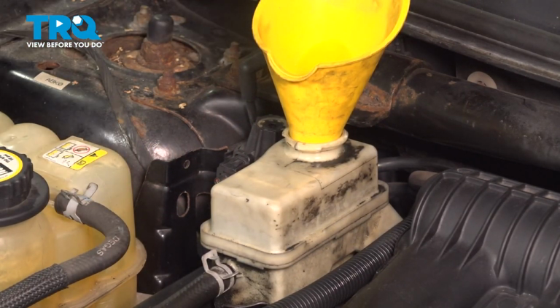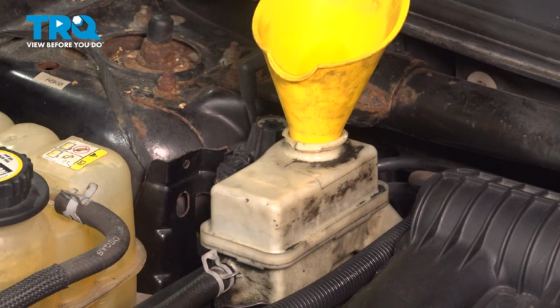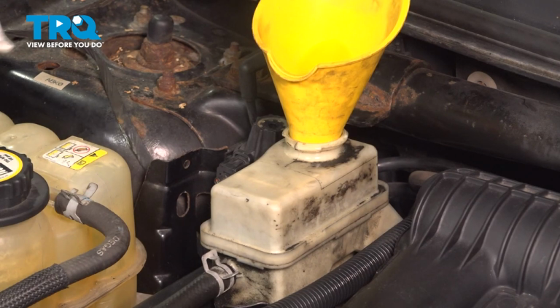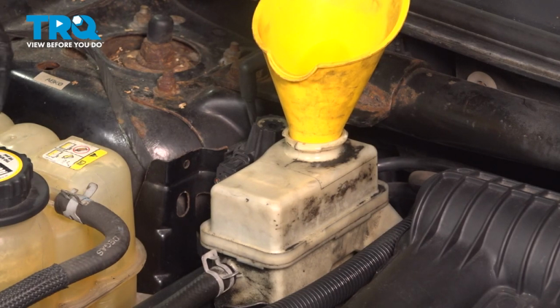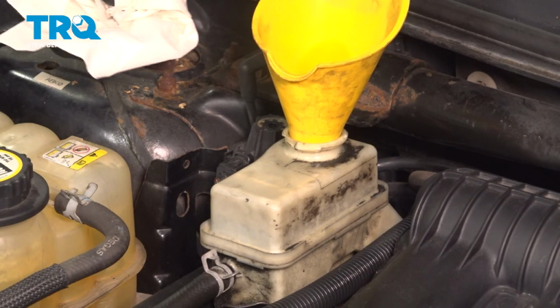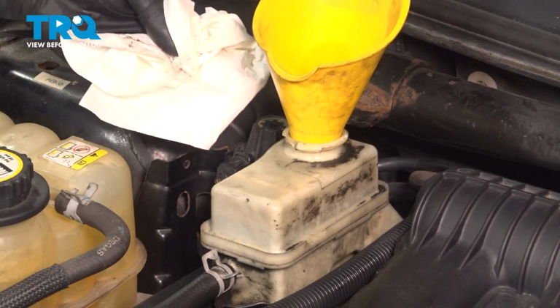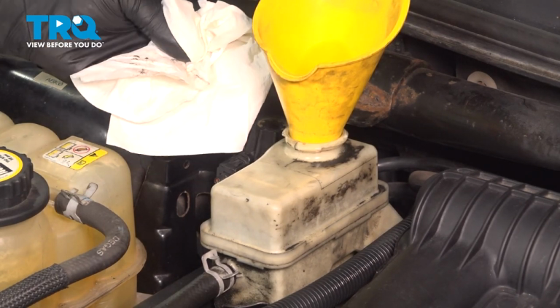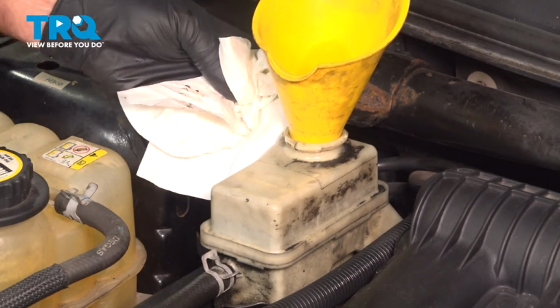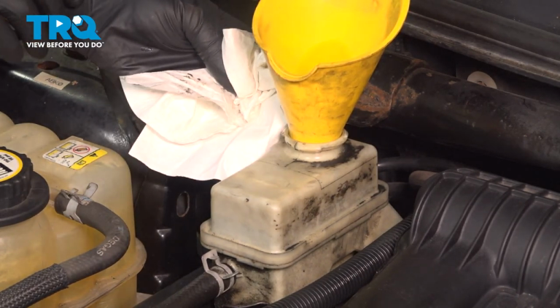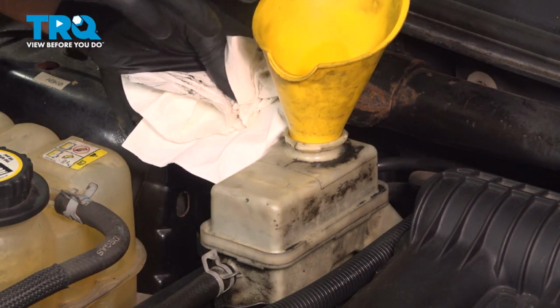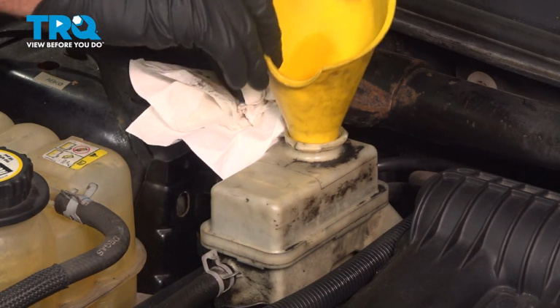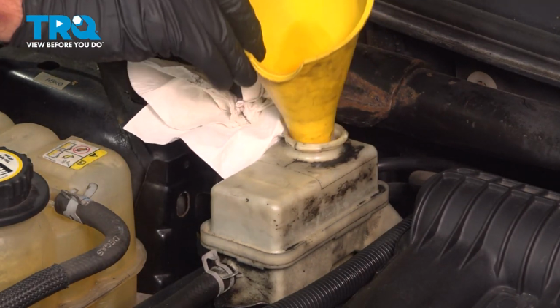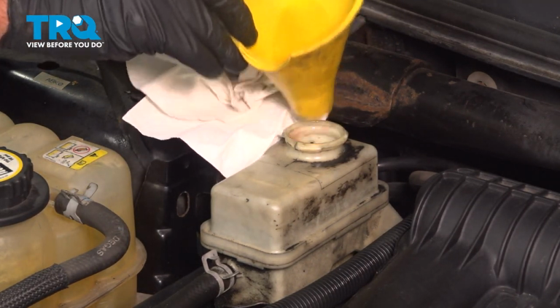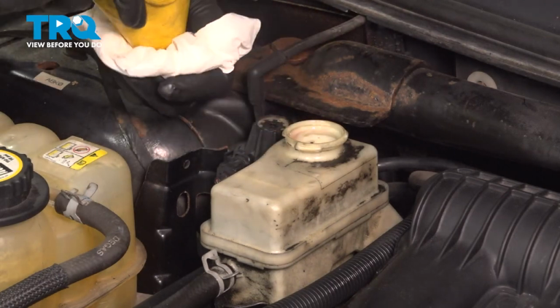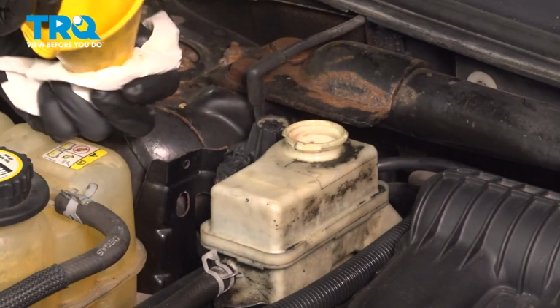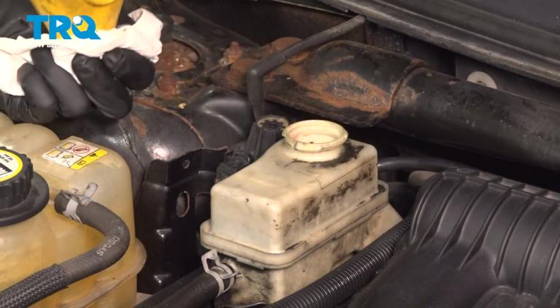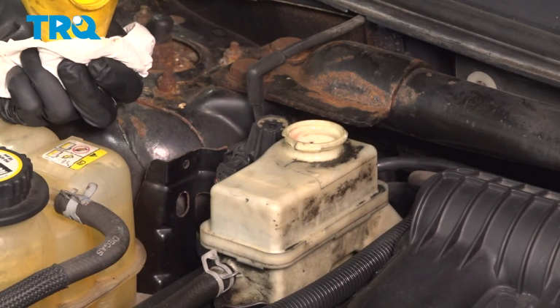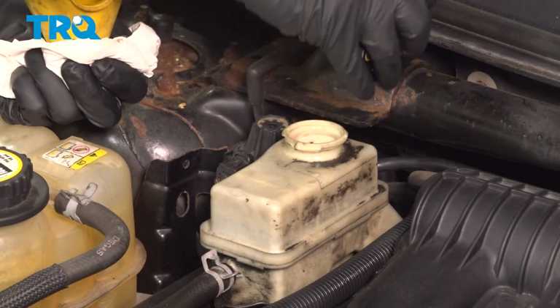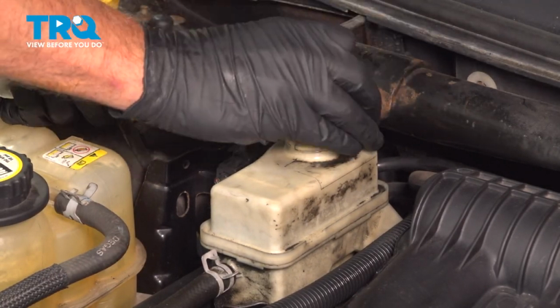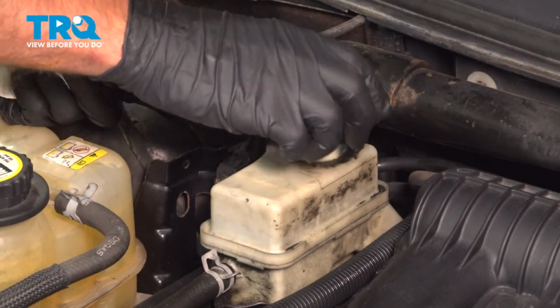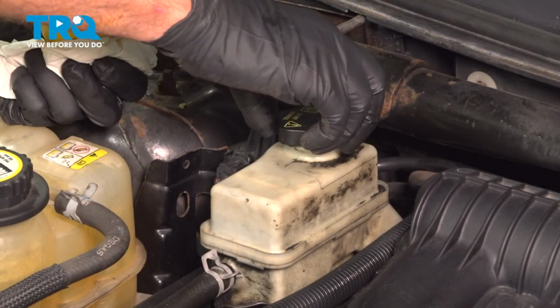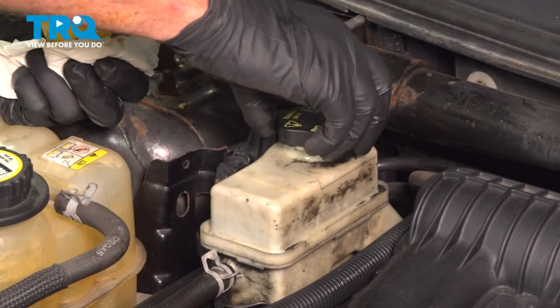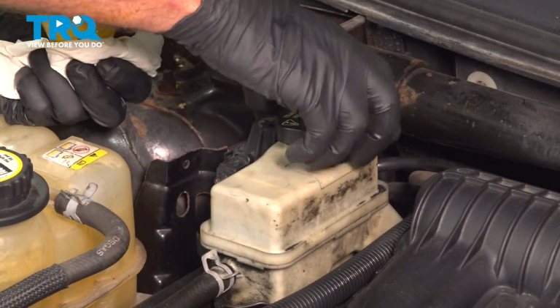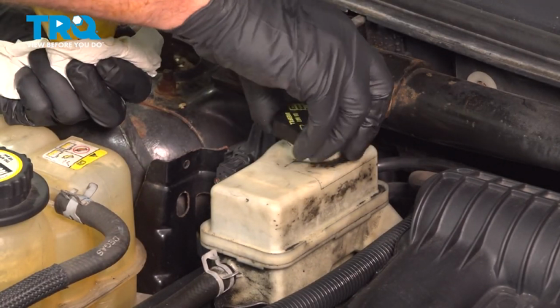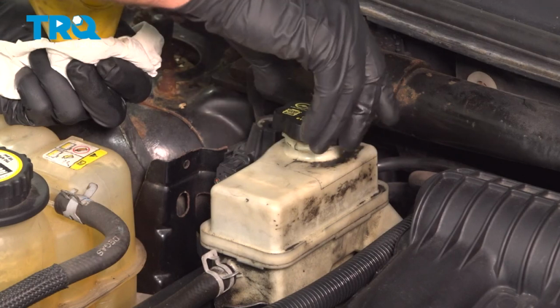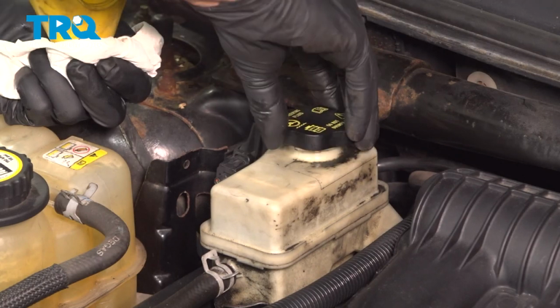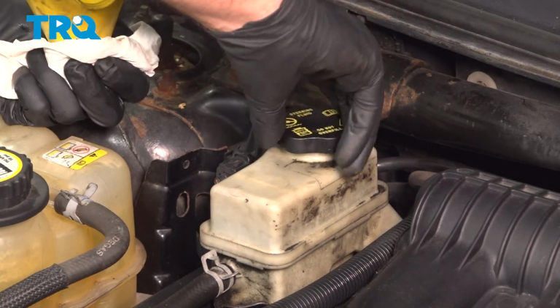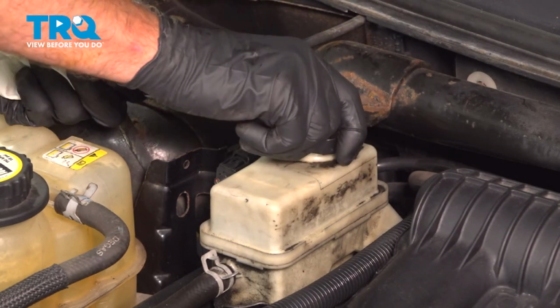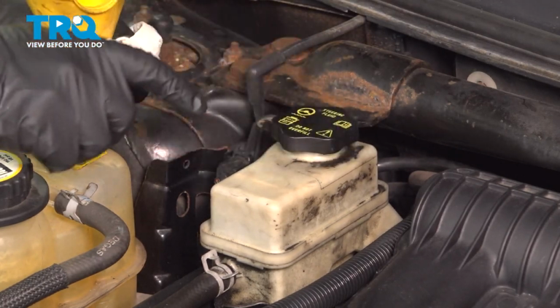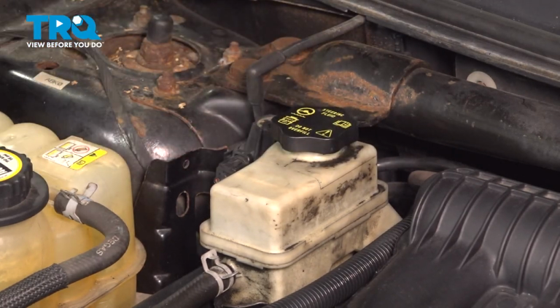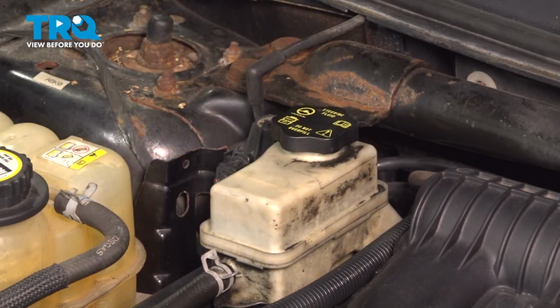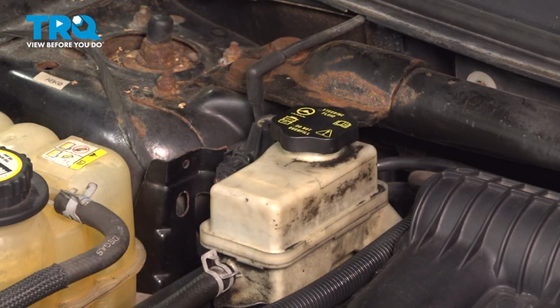For the power steering fluid, you're going to use transmission fluid — it's Mercon. So double check your owner's manual just to be sure. Put the cap on and you're good to go.